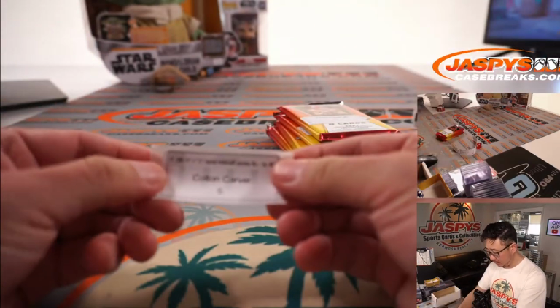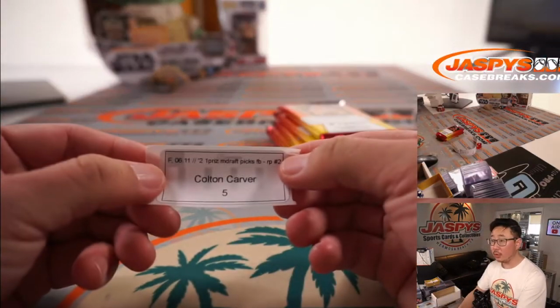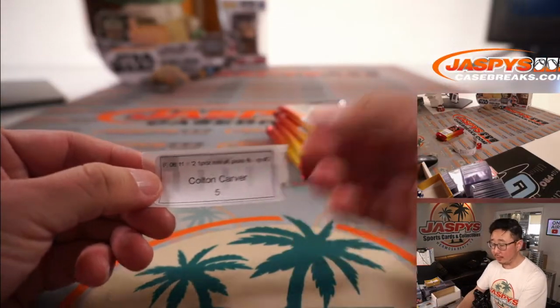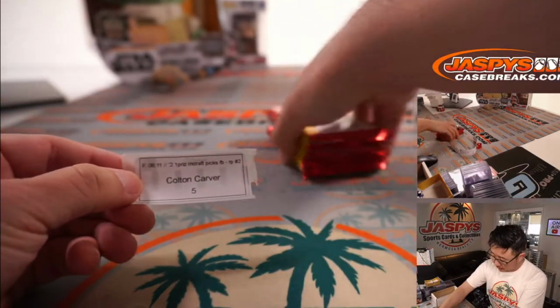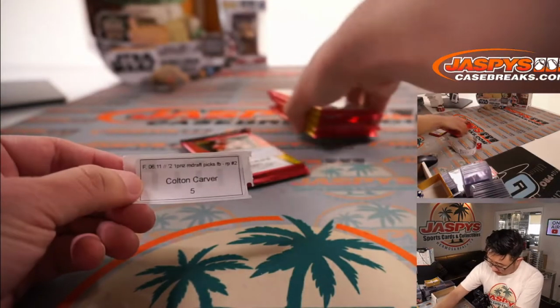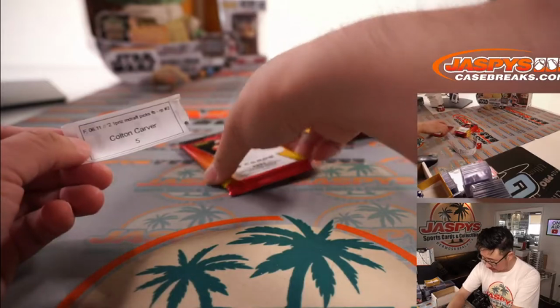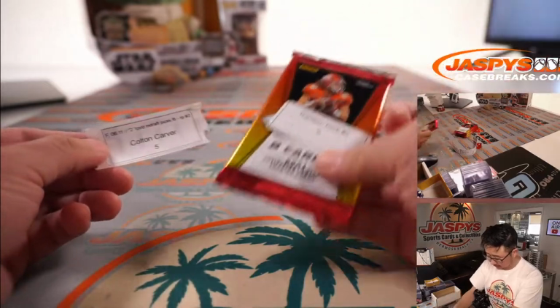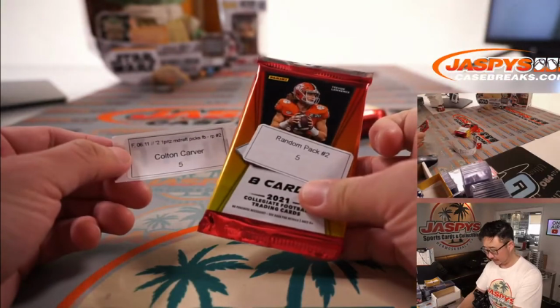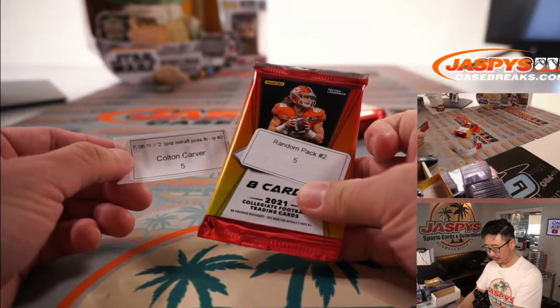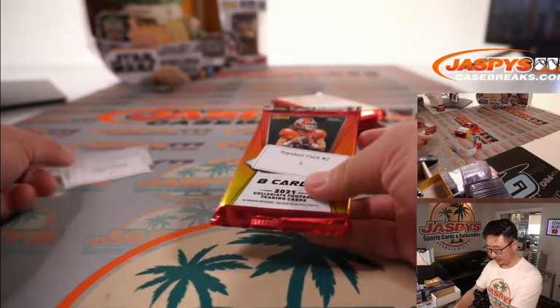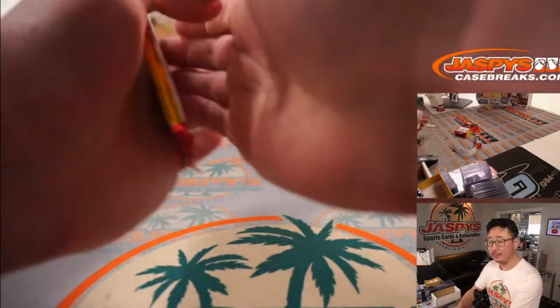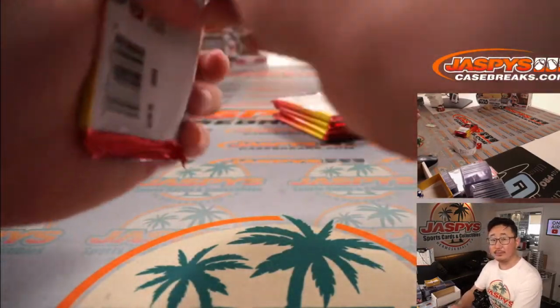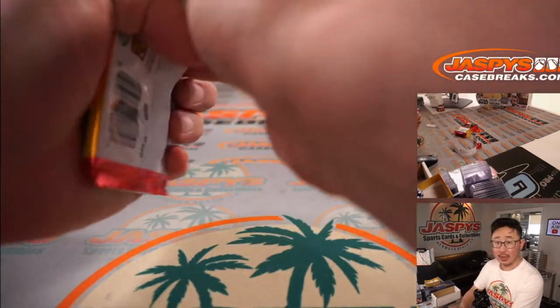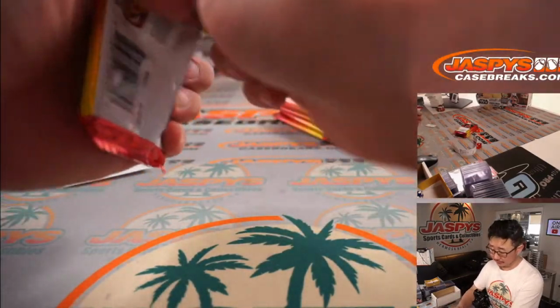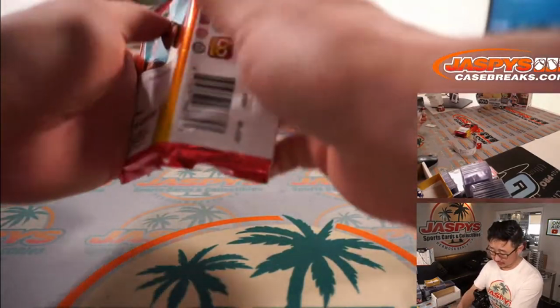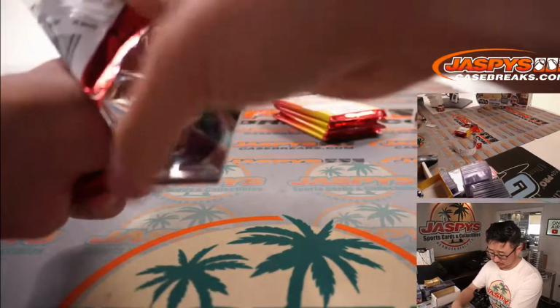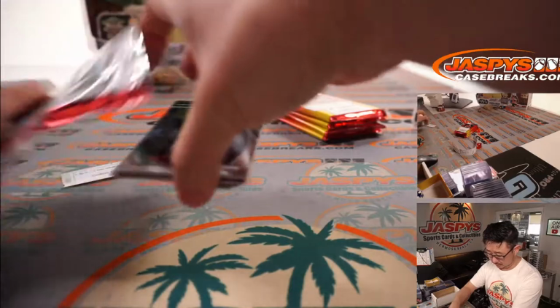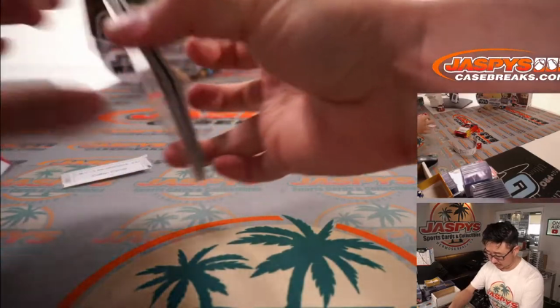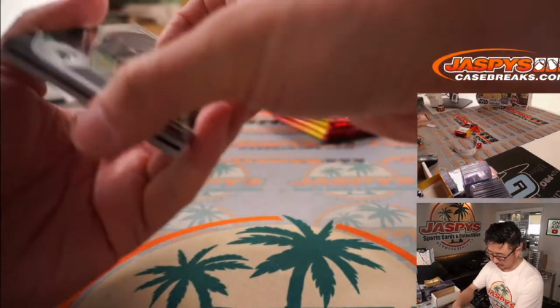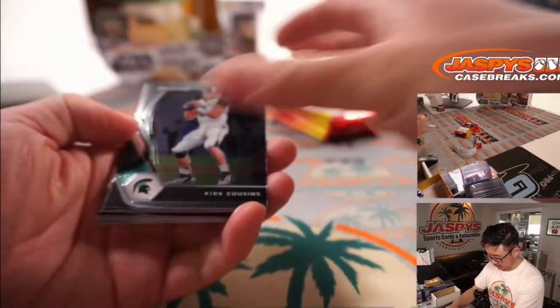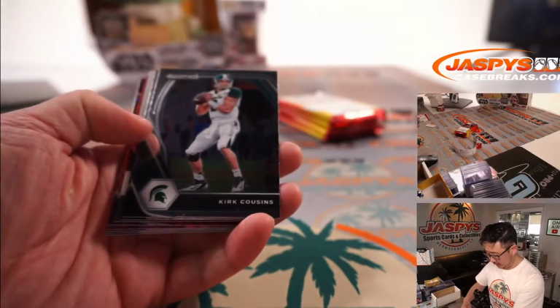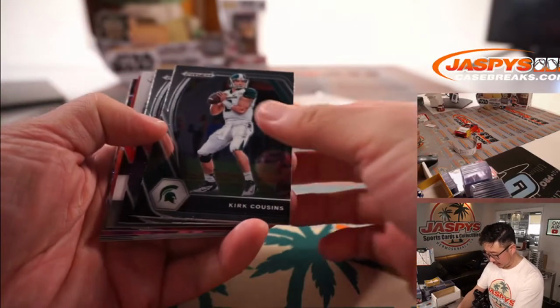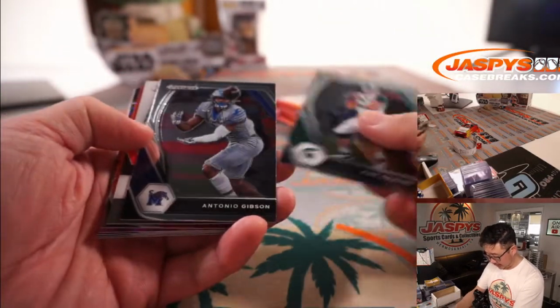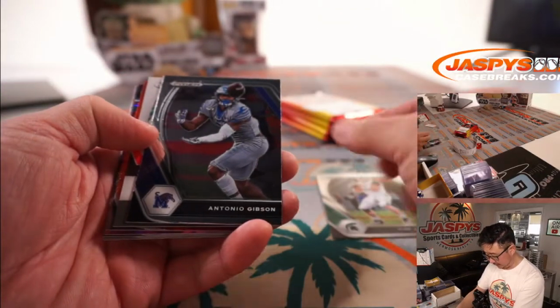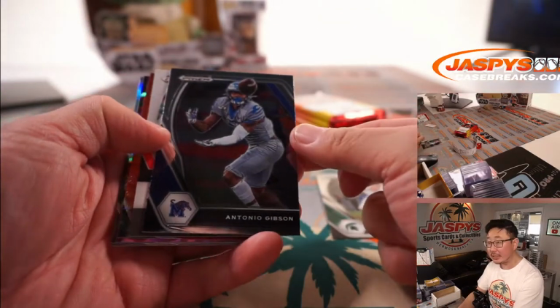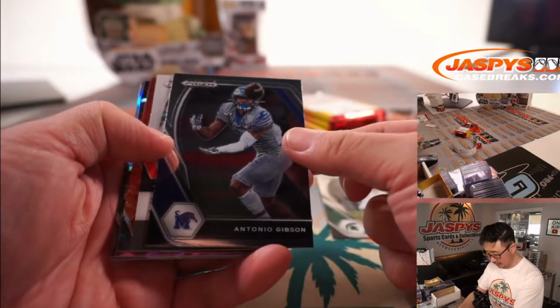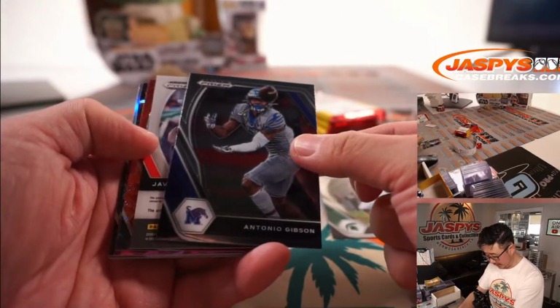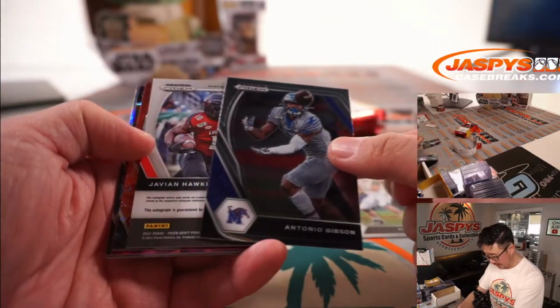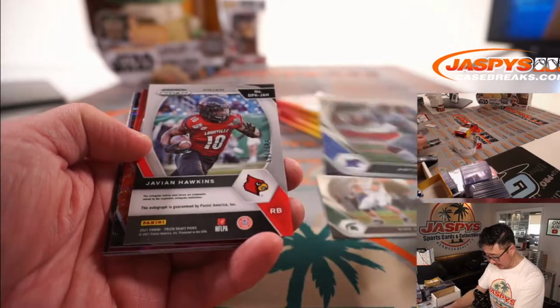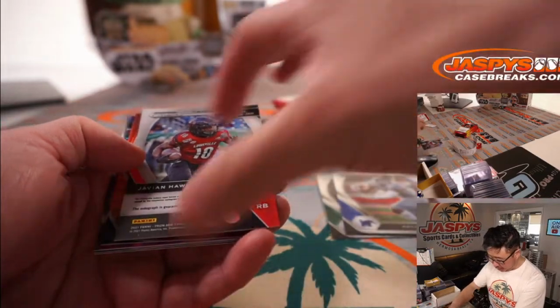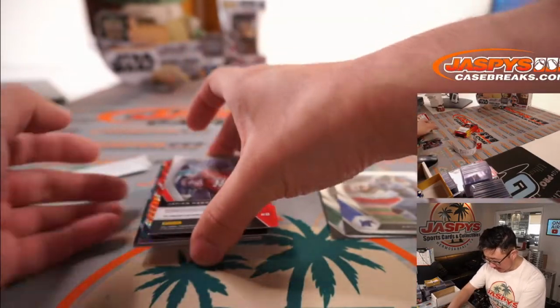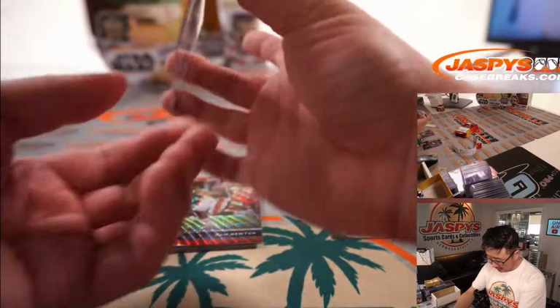So, Colton, you're up first. Pack five. Good luck. Kirk Cousins up front, Antonio Gibson, and Javion Hawkins.